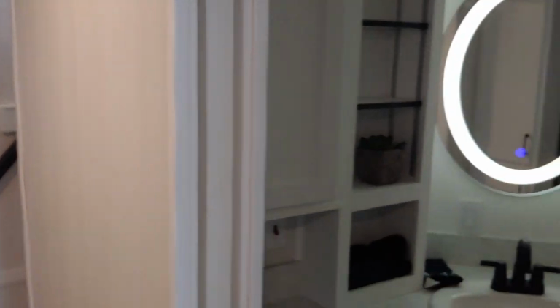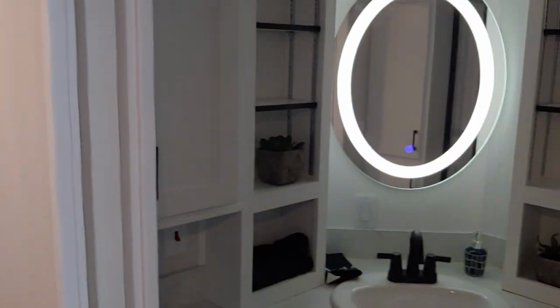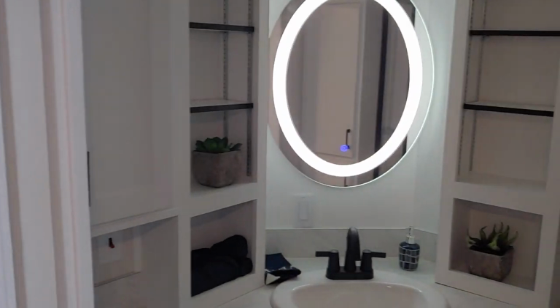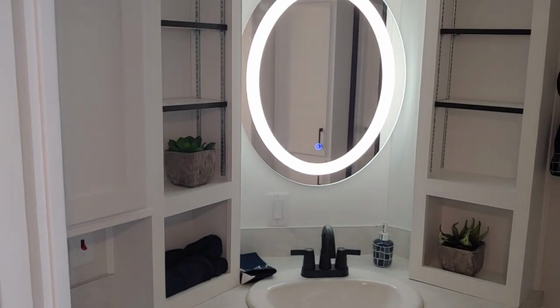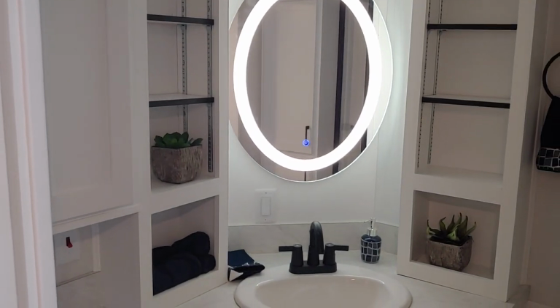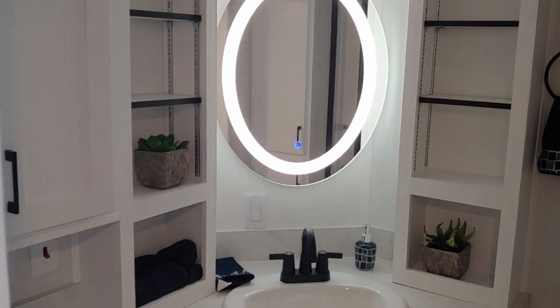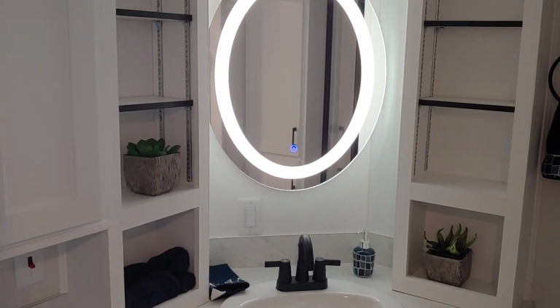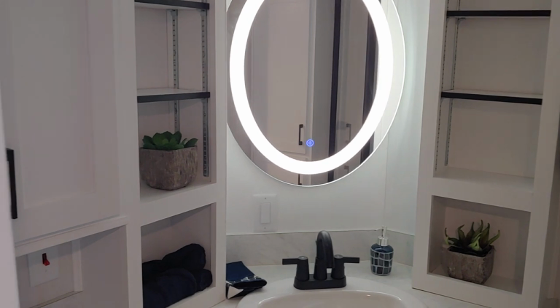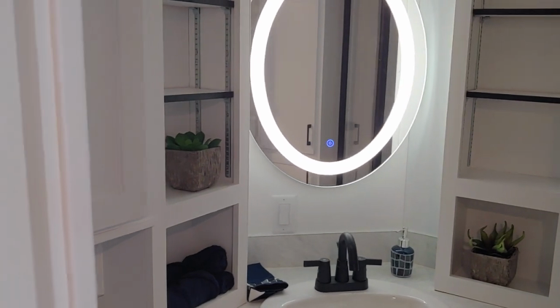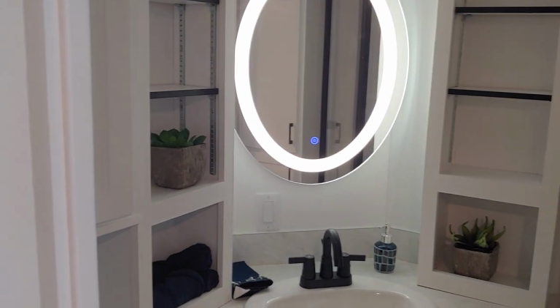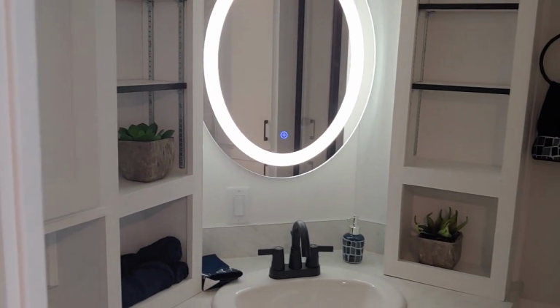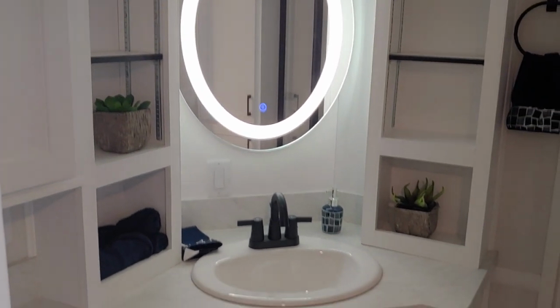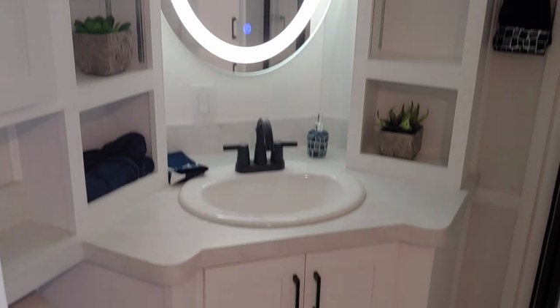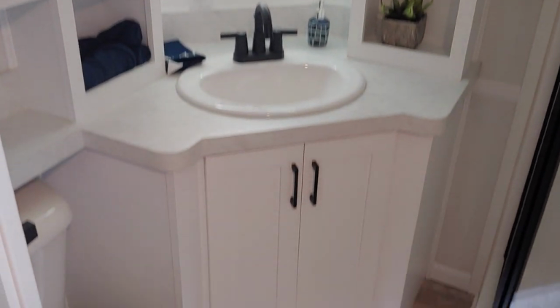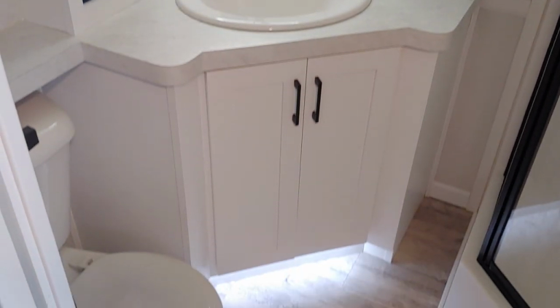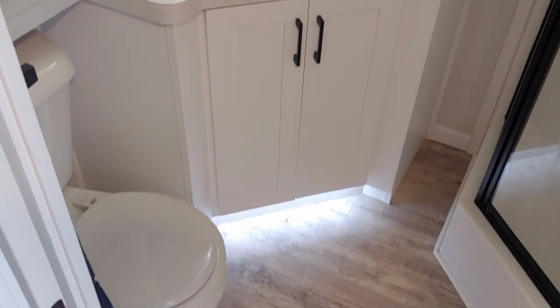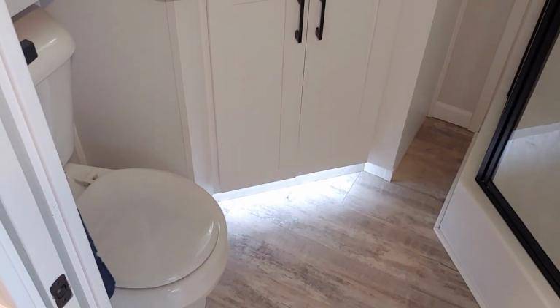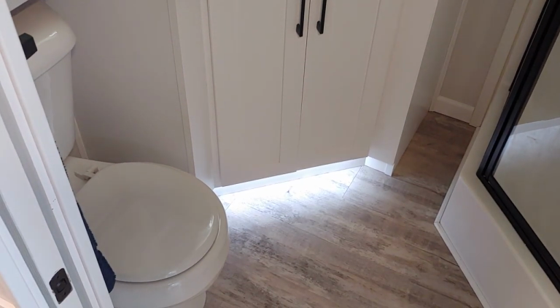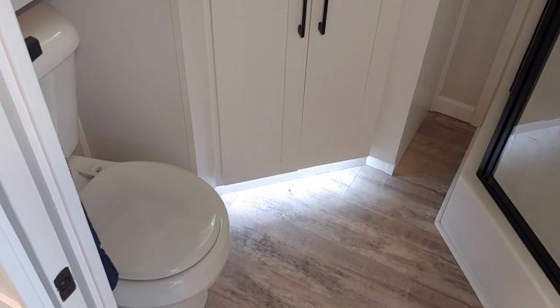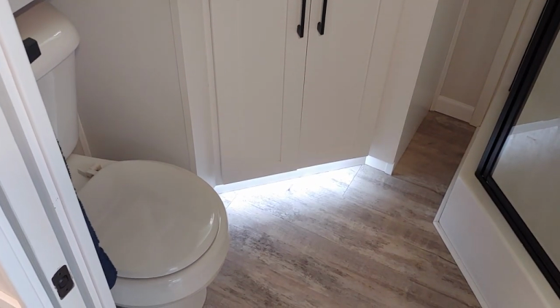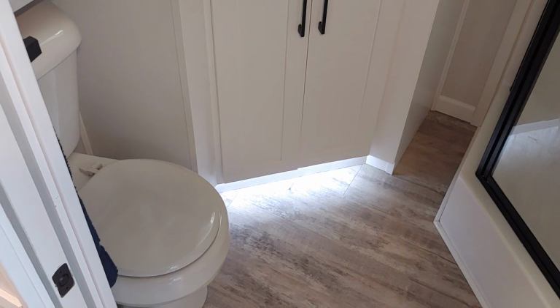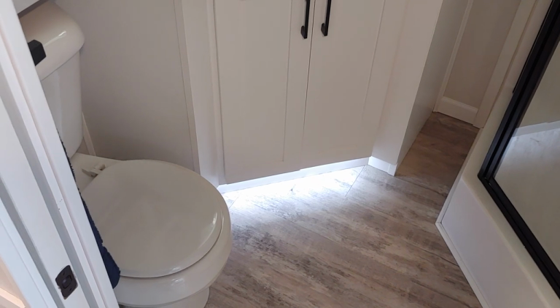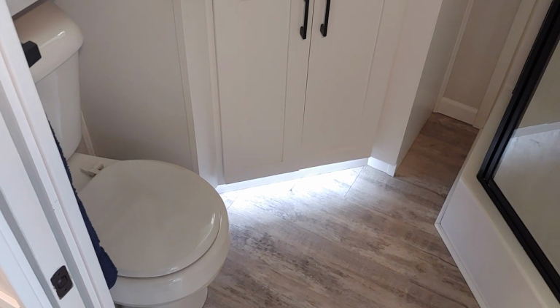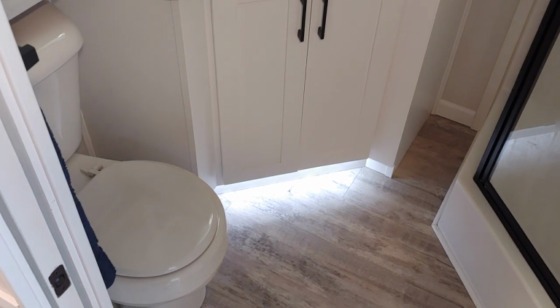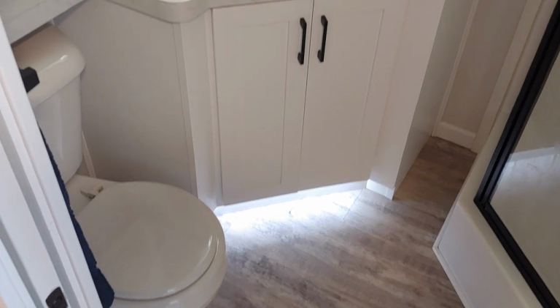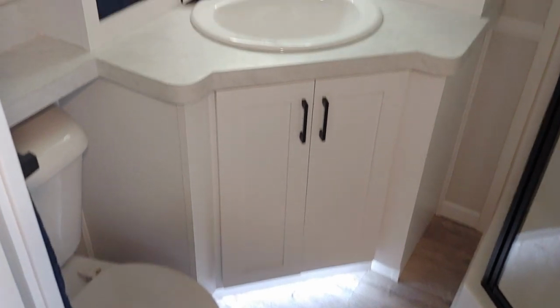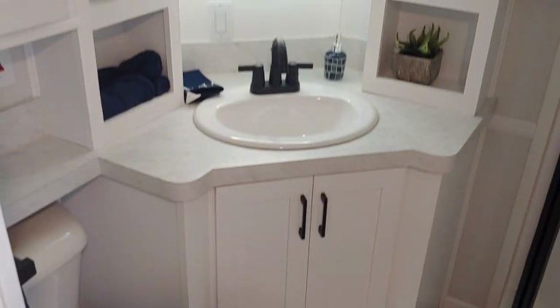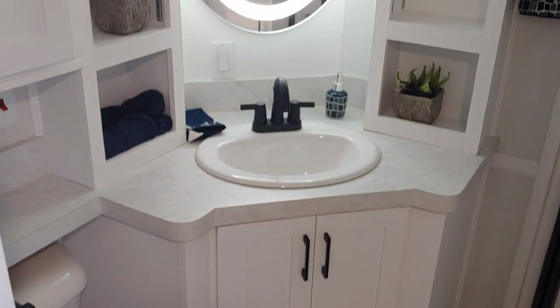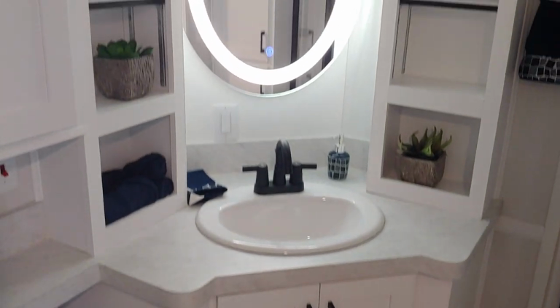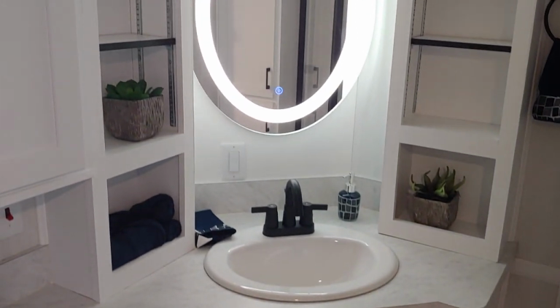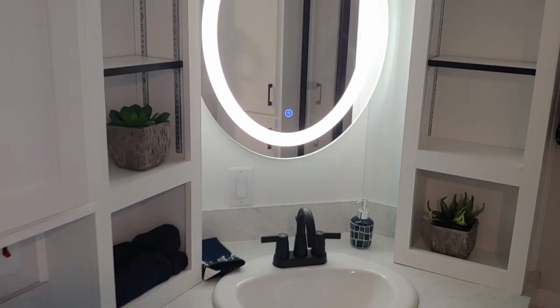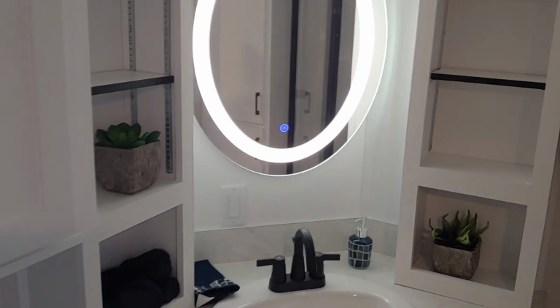Next we're going to look into the bathroom. We did the lighted mirror and also the toe kick lighting down here. If it's late at night, having the toe kick lighting just helps you get around and it's a cool accent.